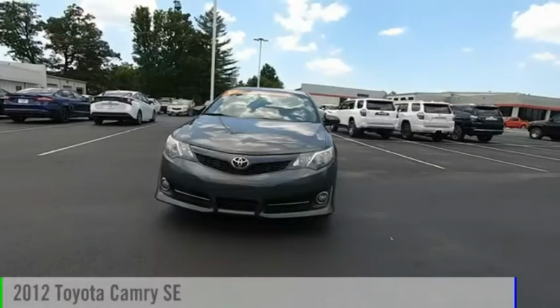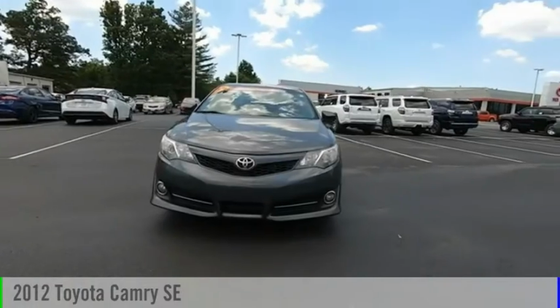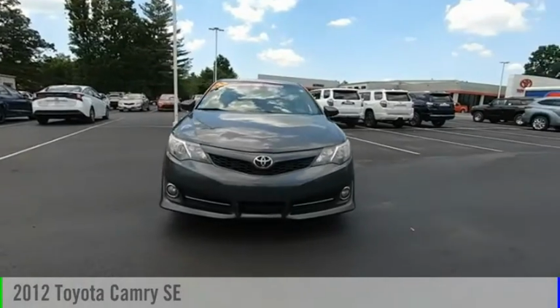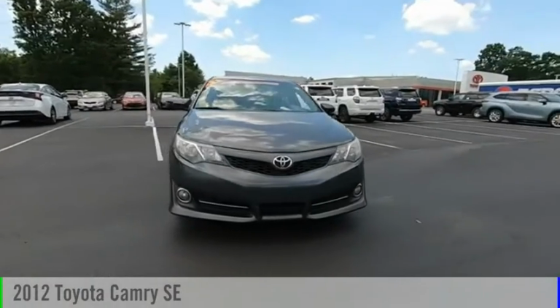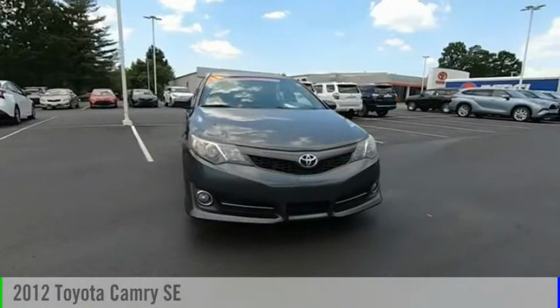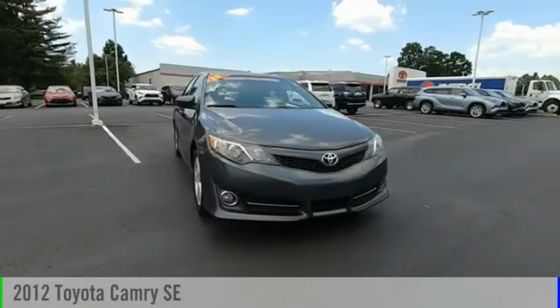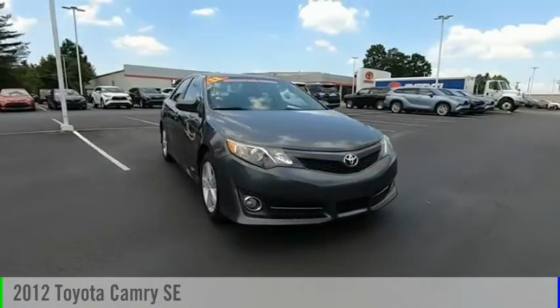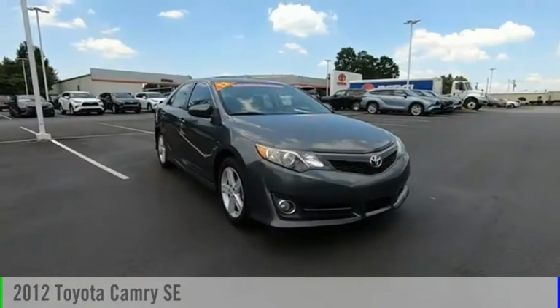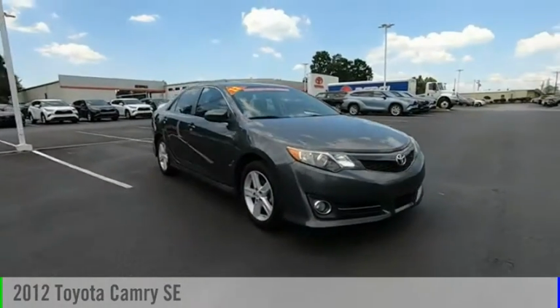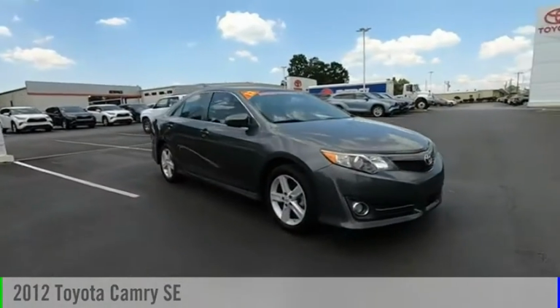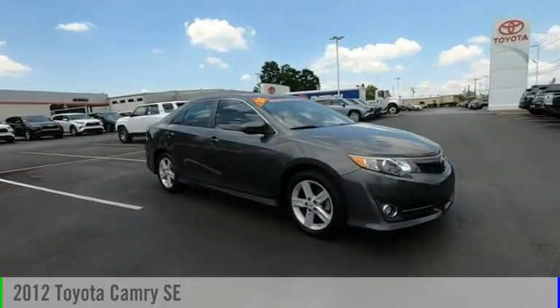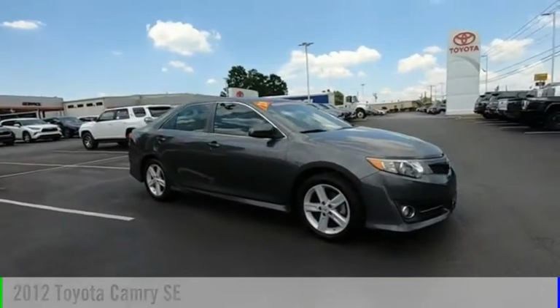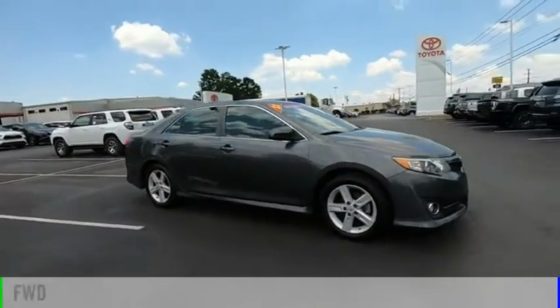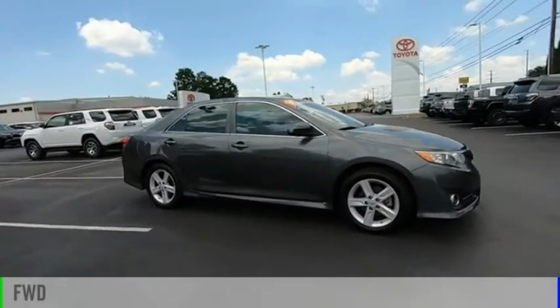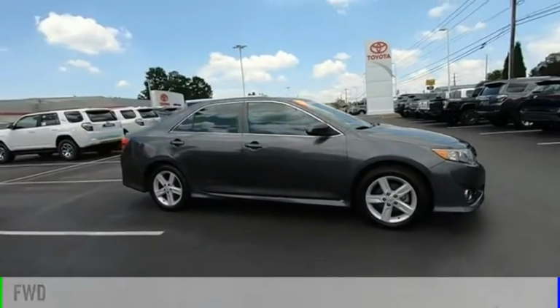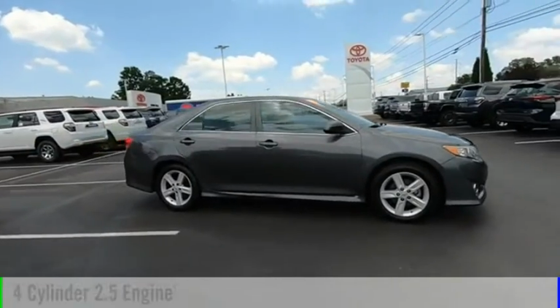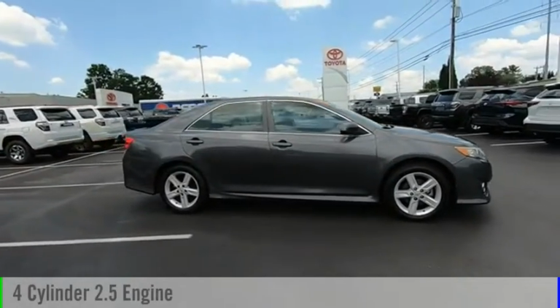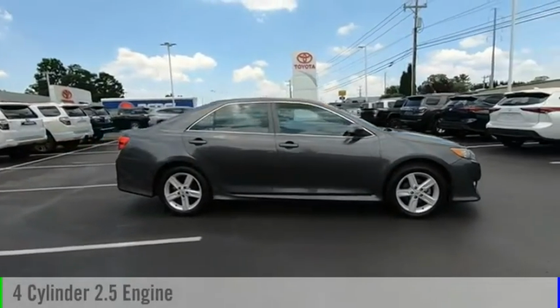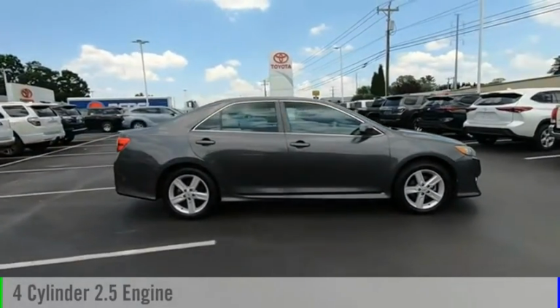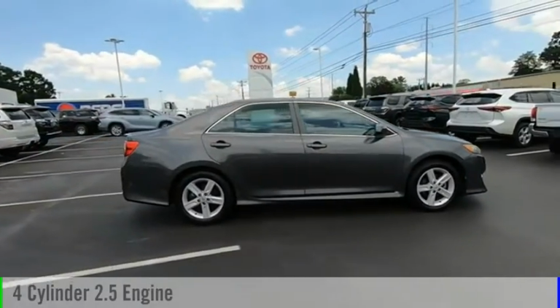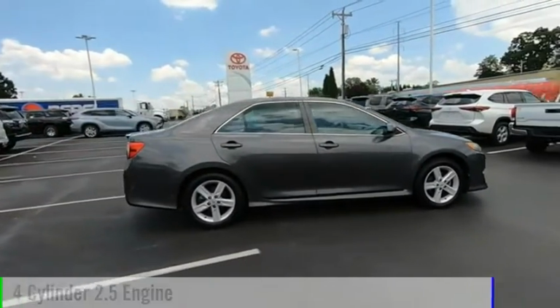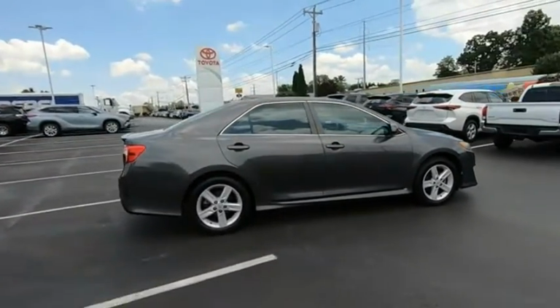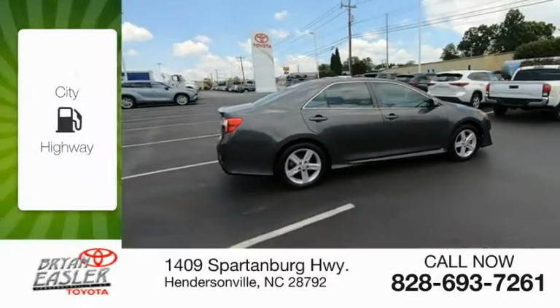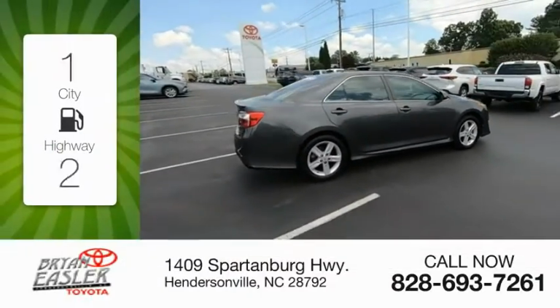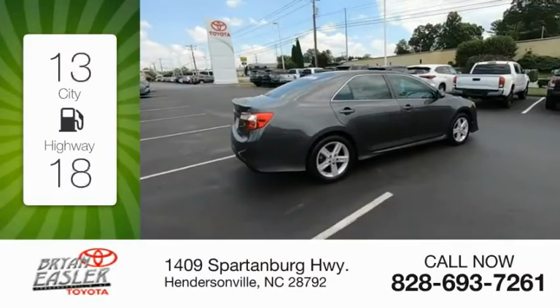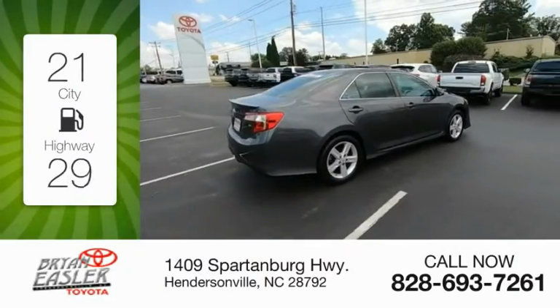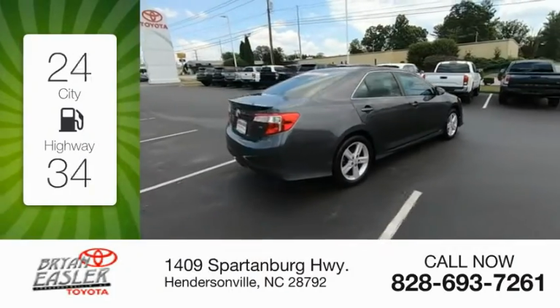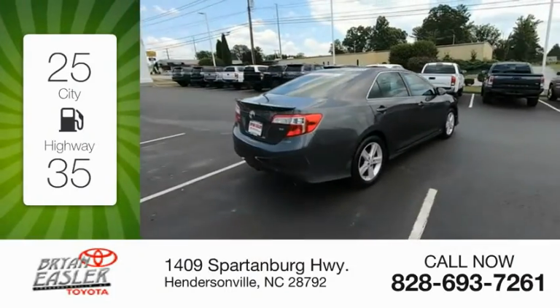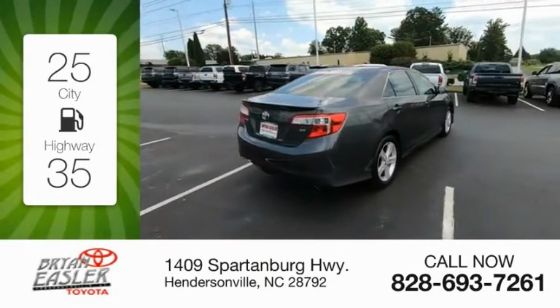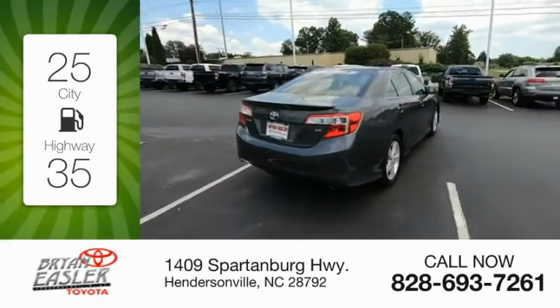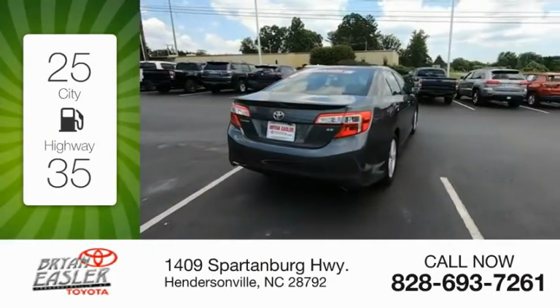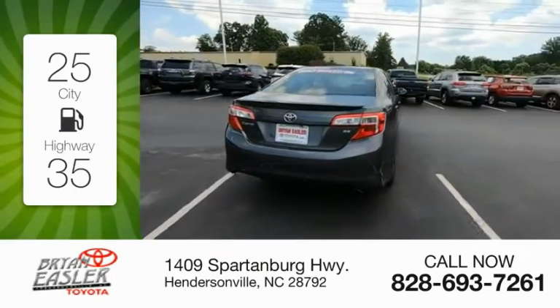We are pleased to show you this 2012 Camry. This vehicle is powered by a front-wheel drive, four-cylinder, 2.5-liter engine. Great fuel efficiency saves you money by requiring fewer trips to the gas station.